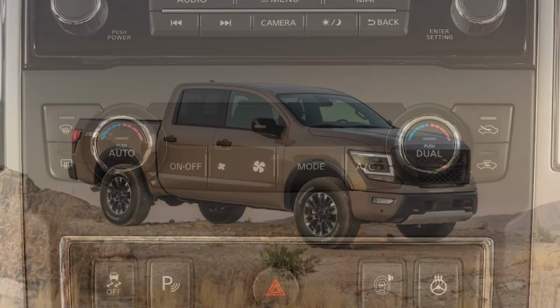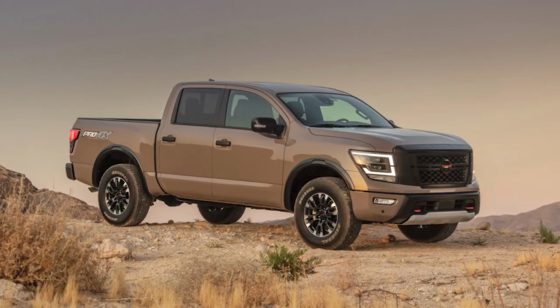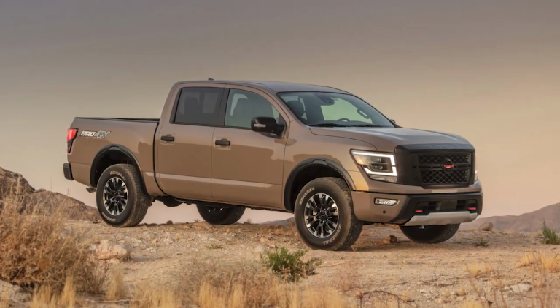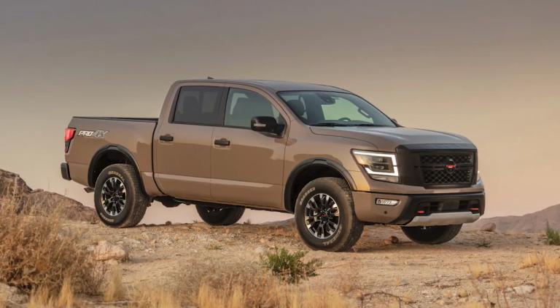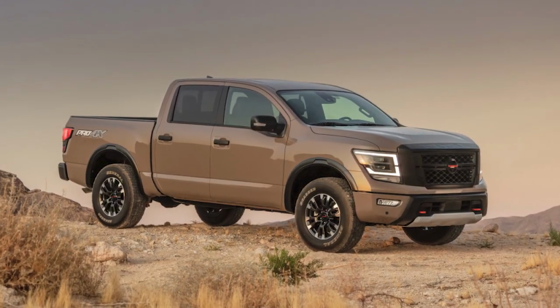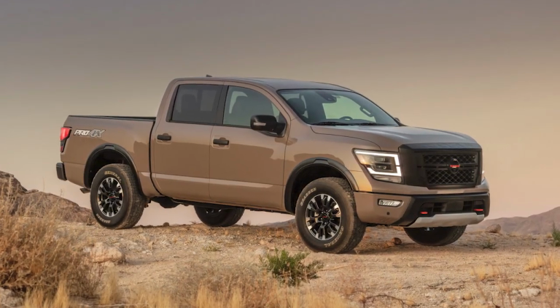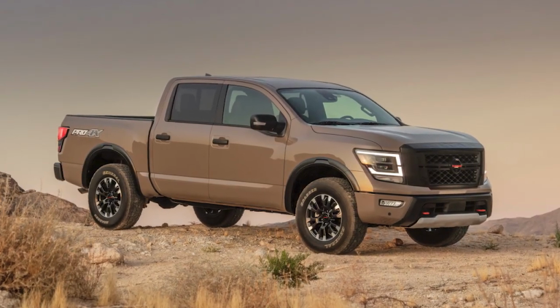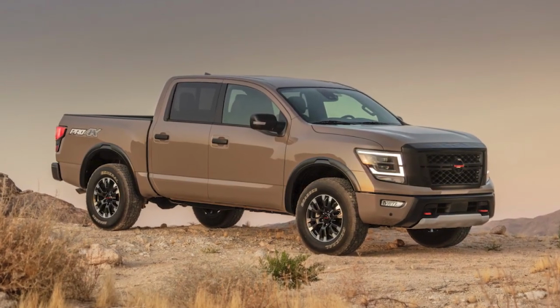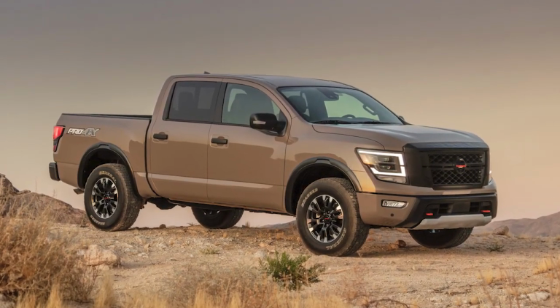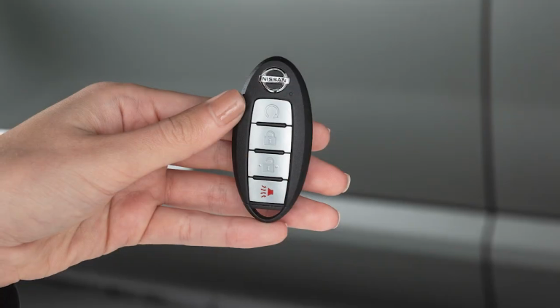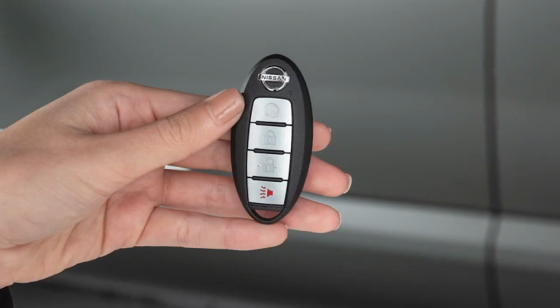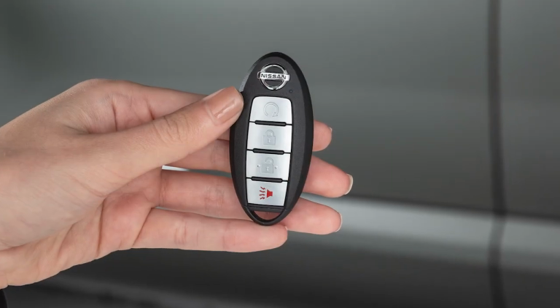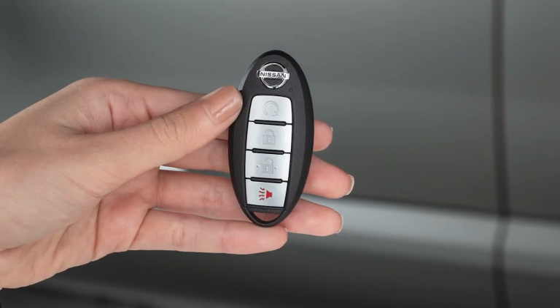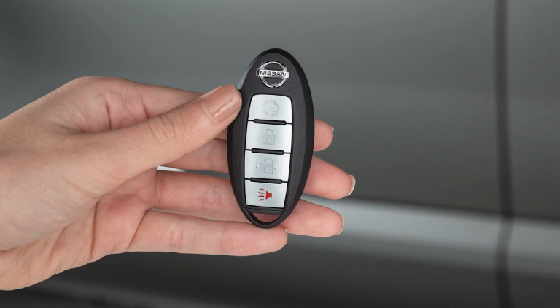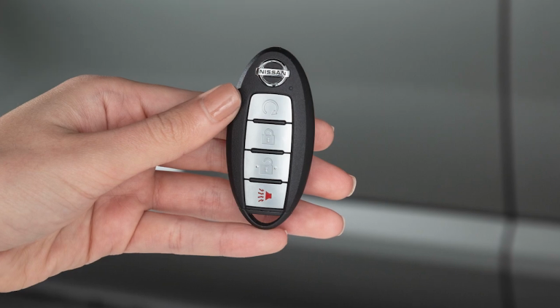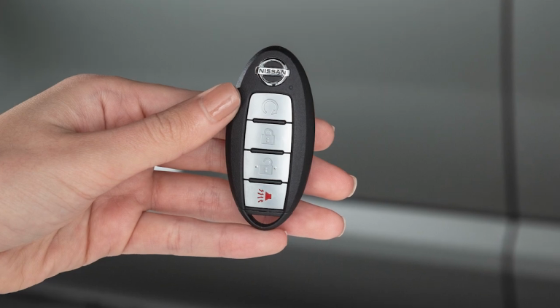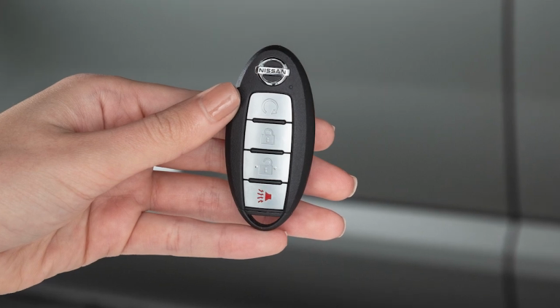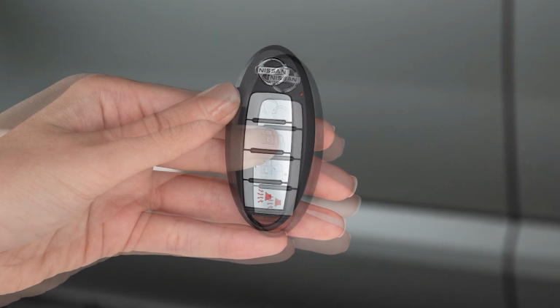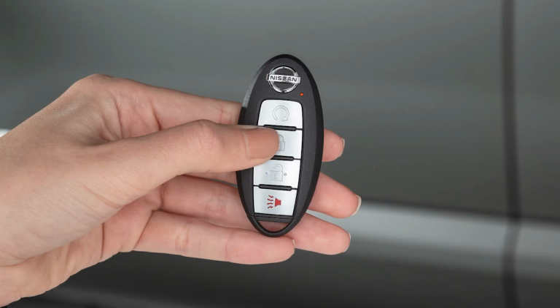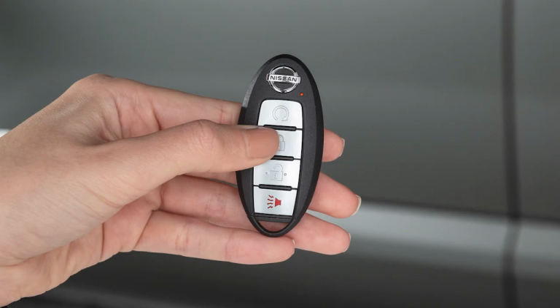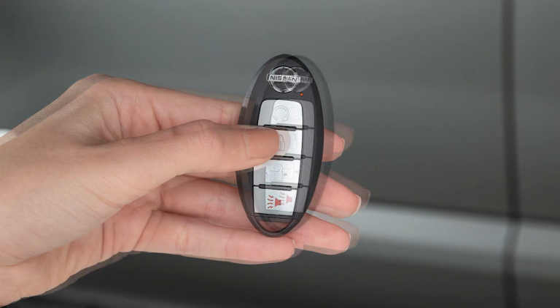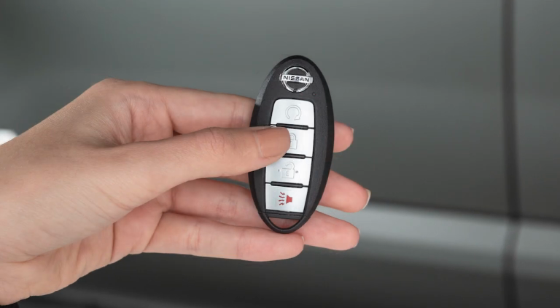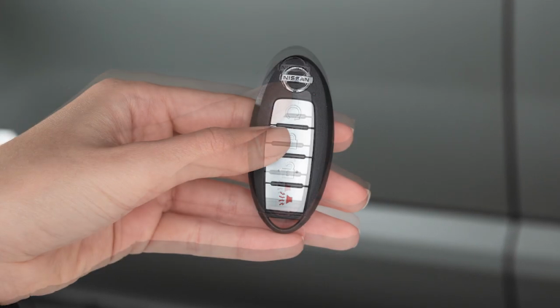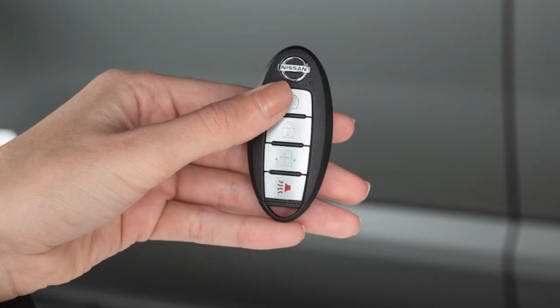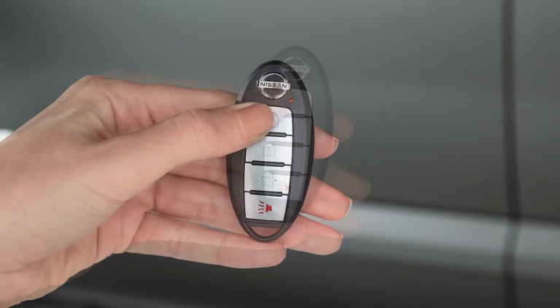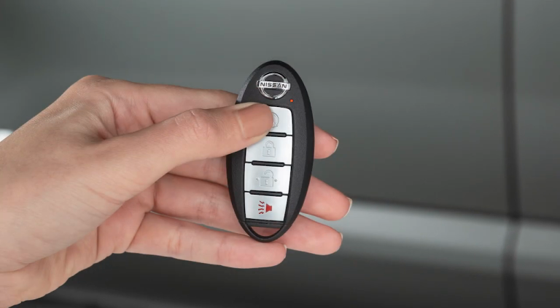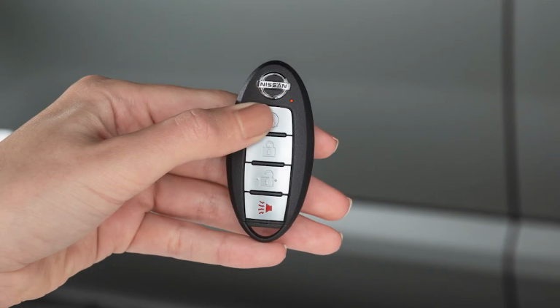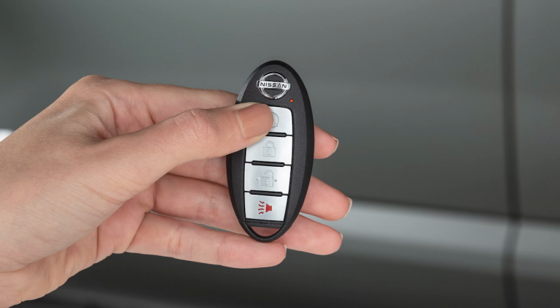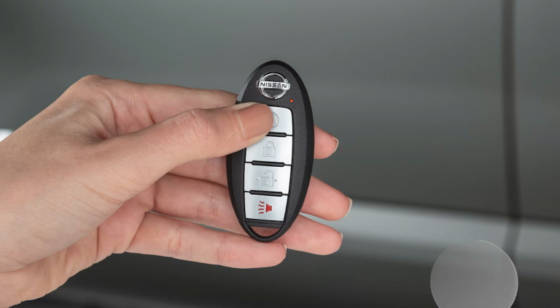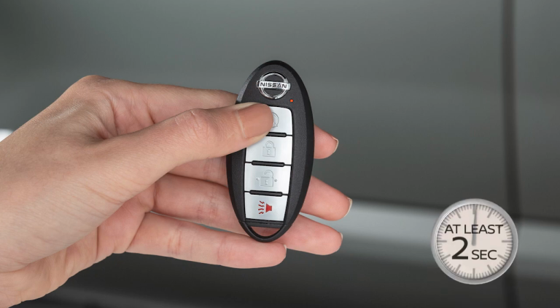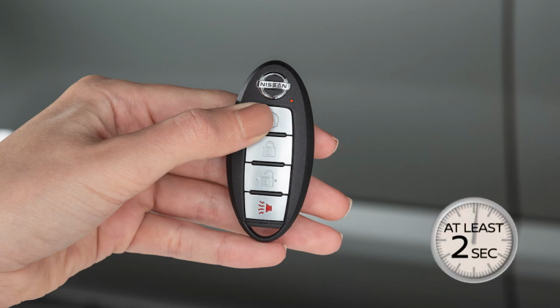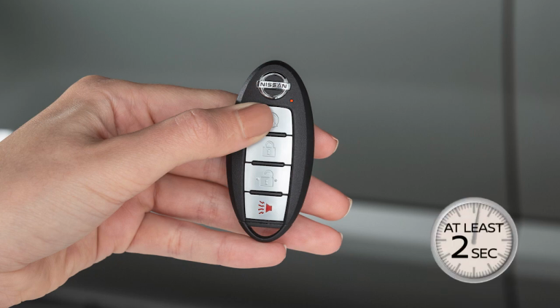The engine will run for 10 minutes and then turn off. To extend the time for one additional 10-minute period, press the lock button on the key fob, then press and hold the engine start button for at least 2 seconds.